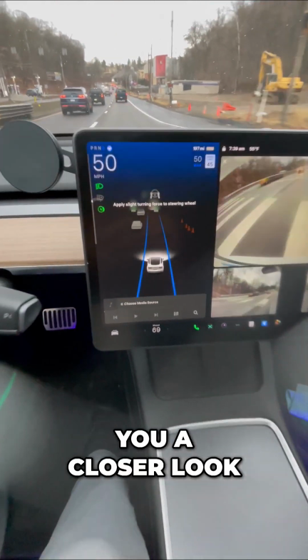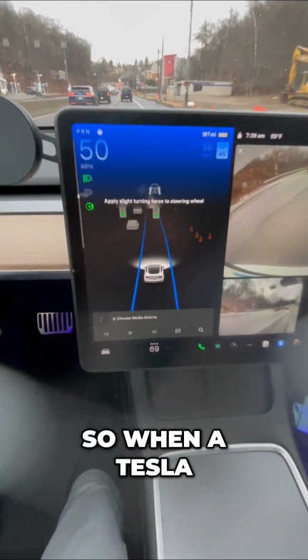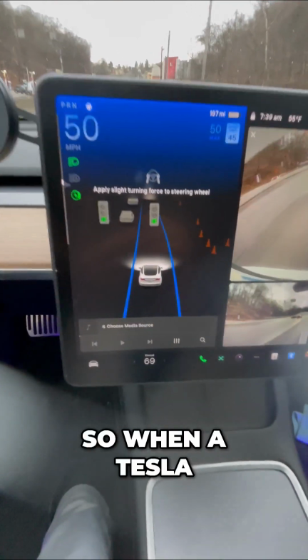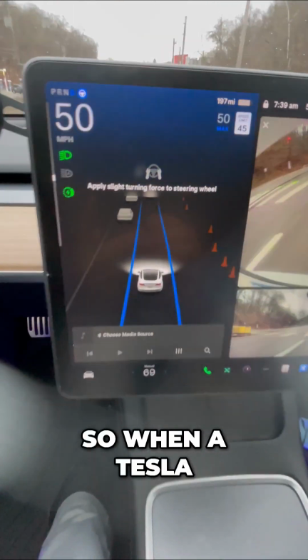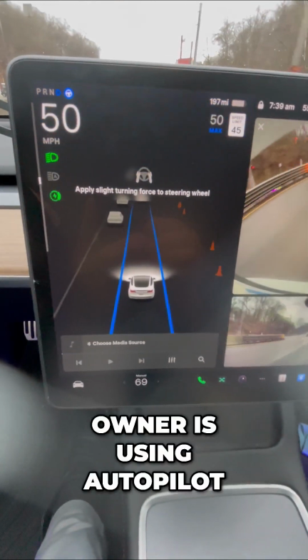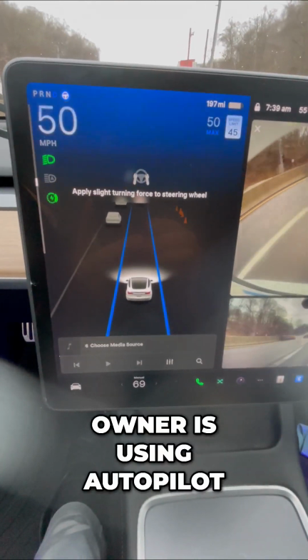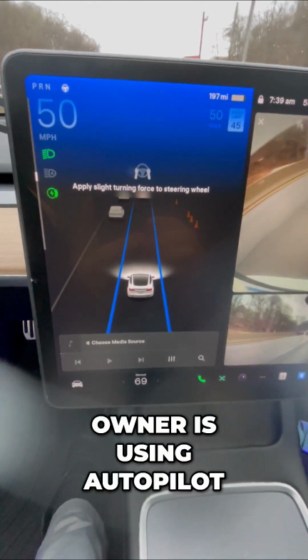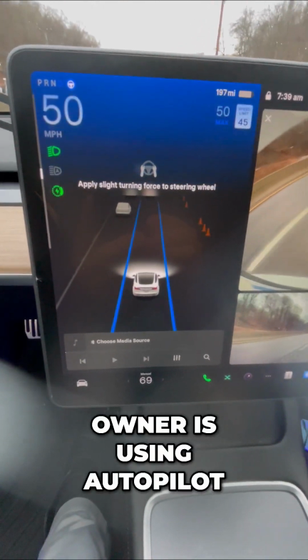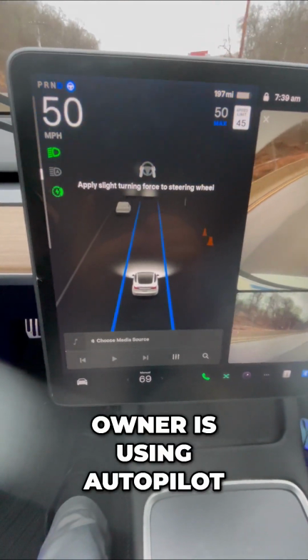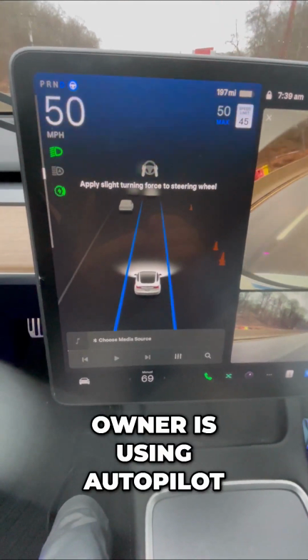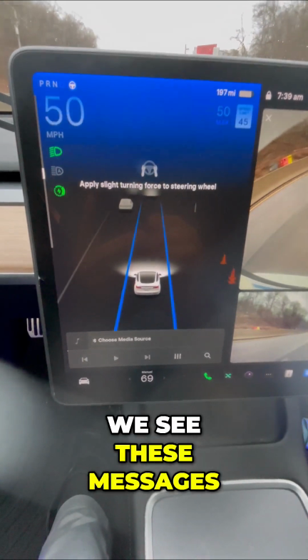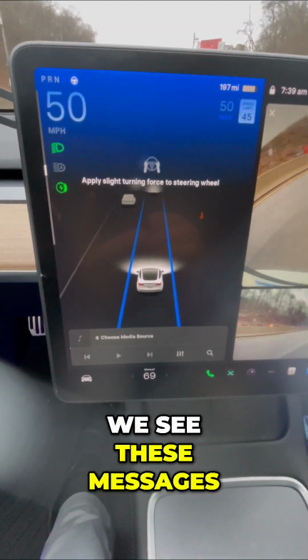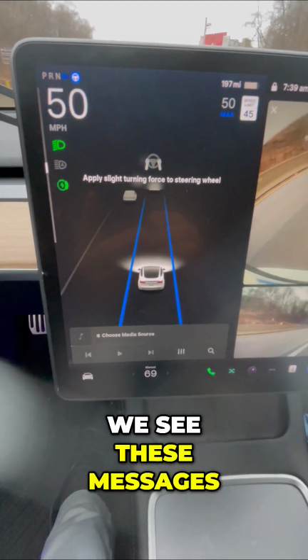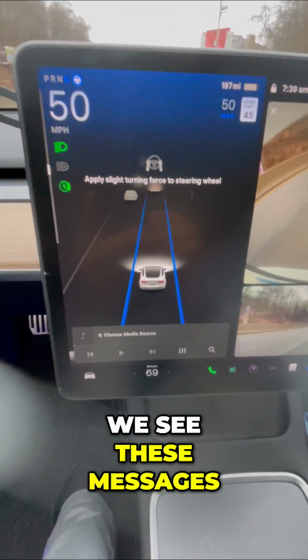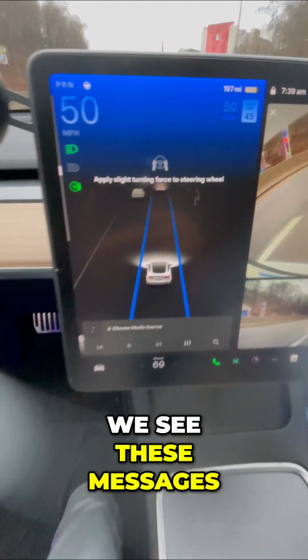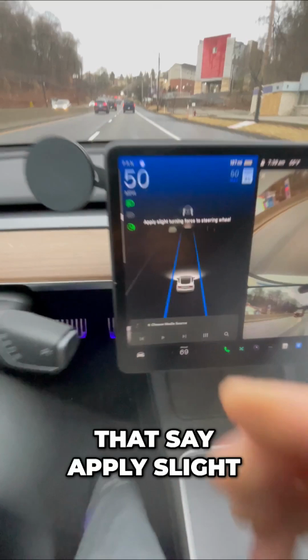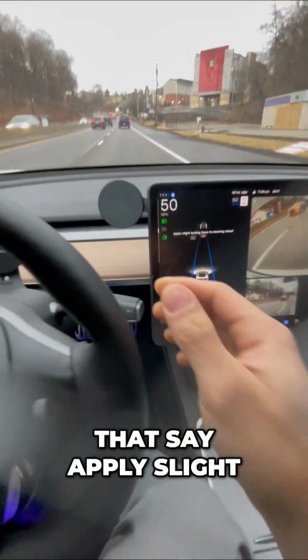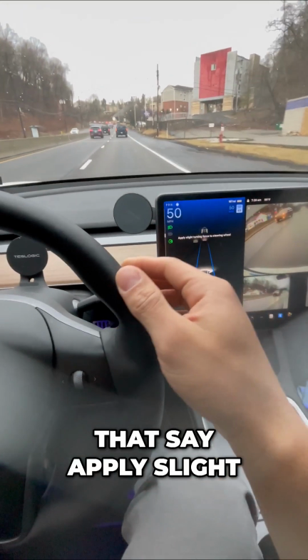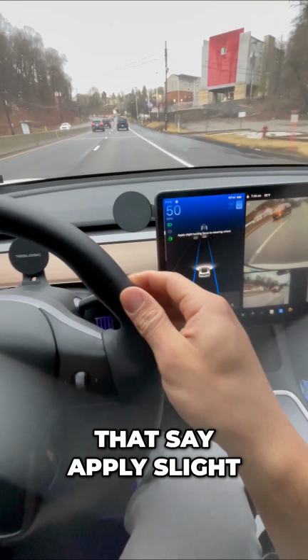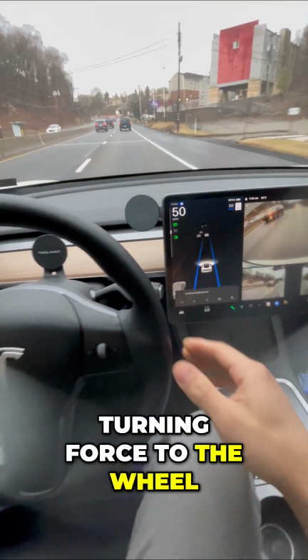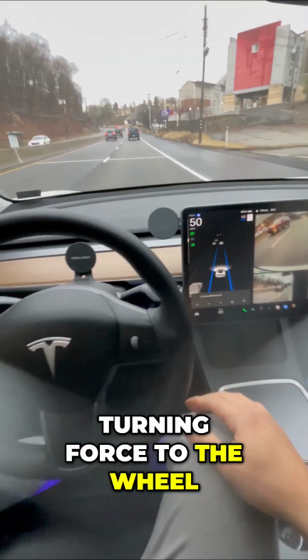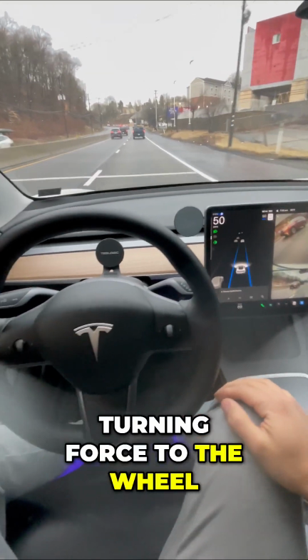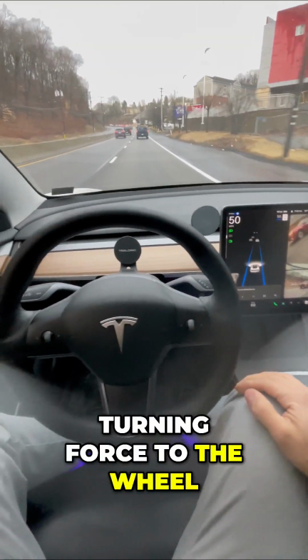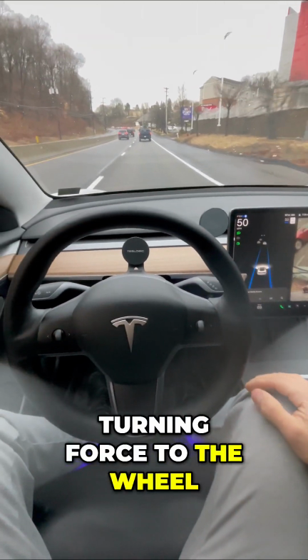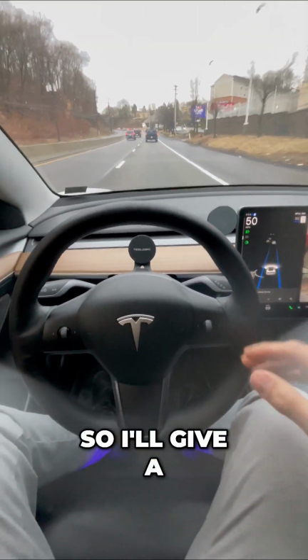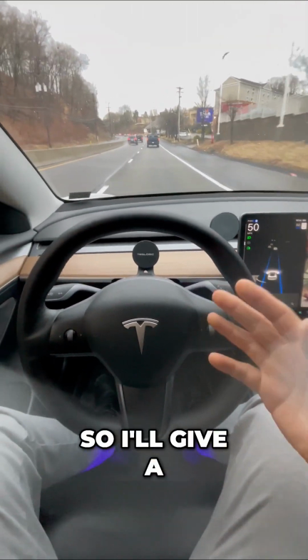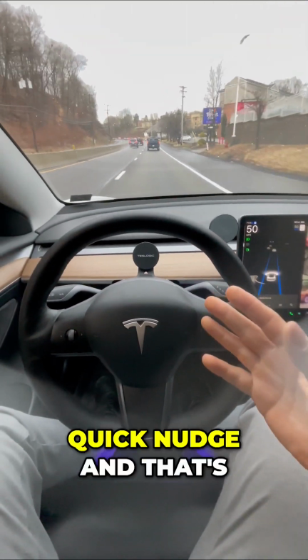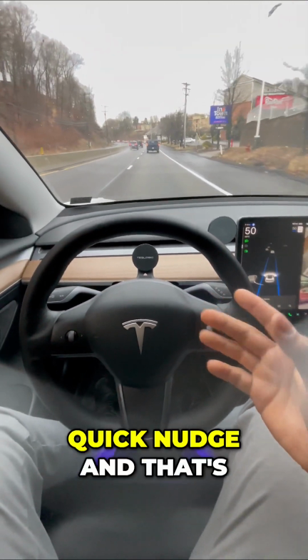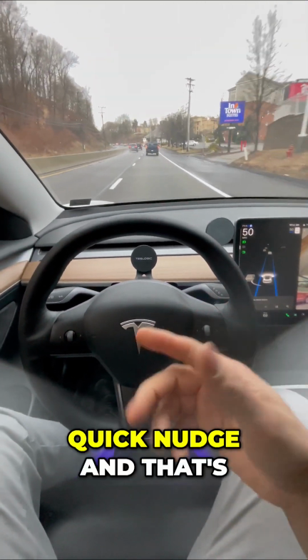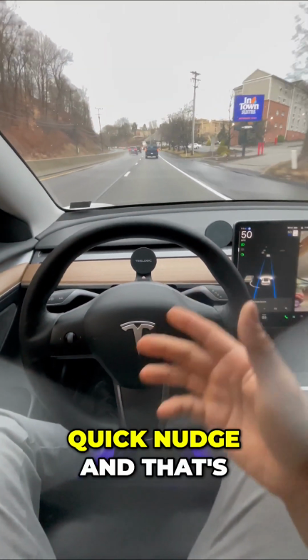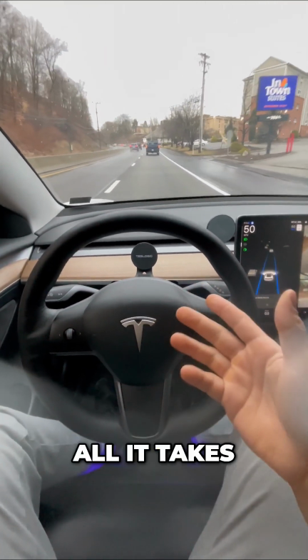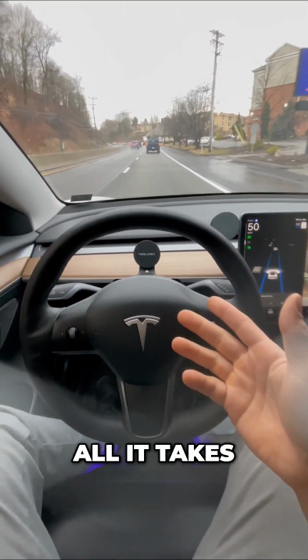So when a Tesla owner is using Autopilot, we see these messages that say, 'apply slight turning force to the wheel.' So I give a quick nudge and that's all it takes.